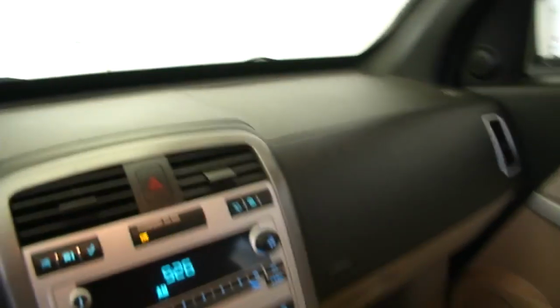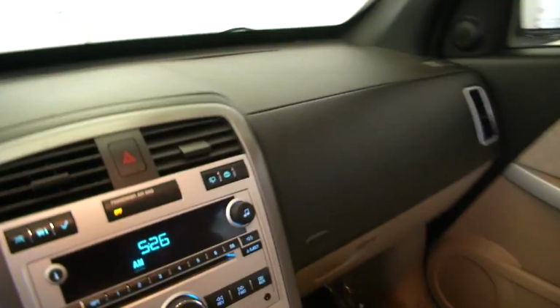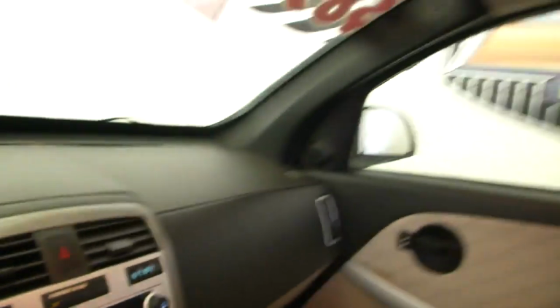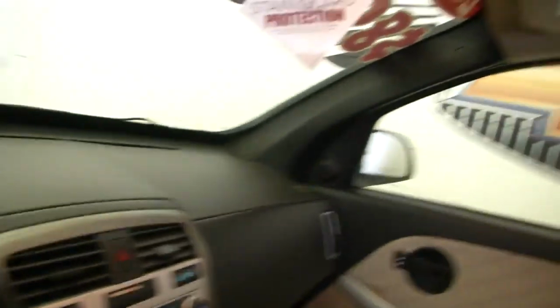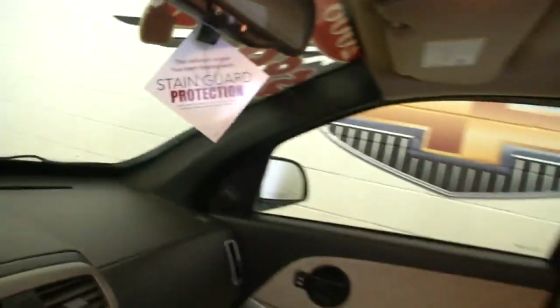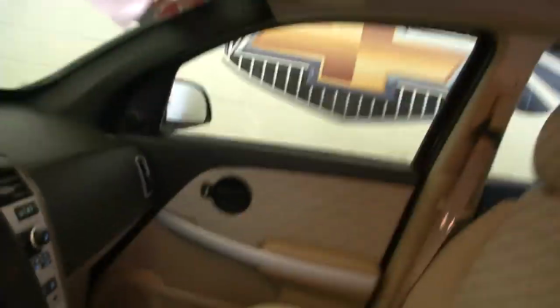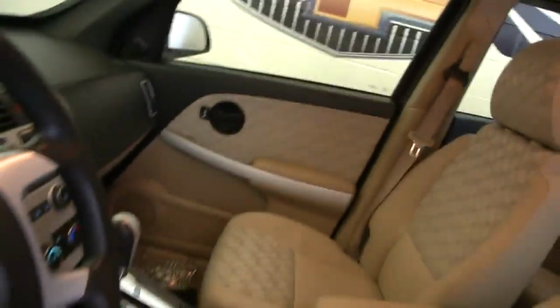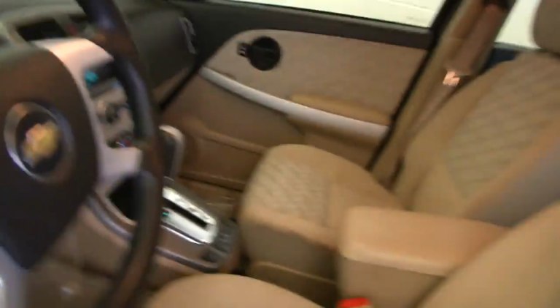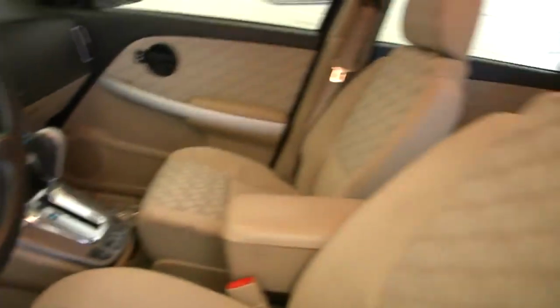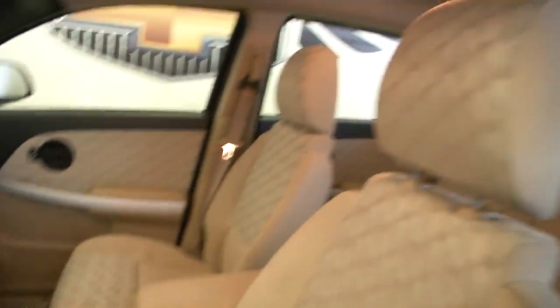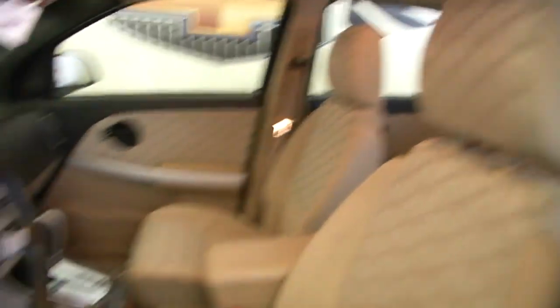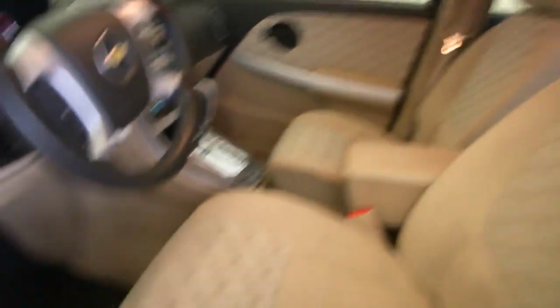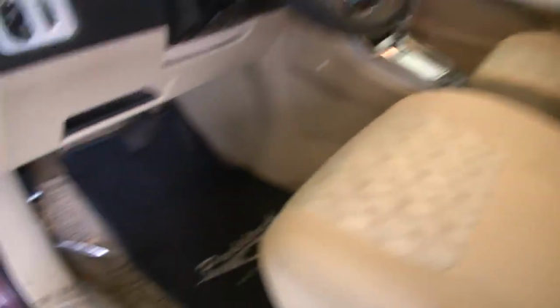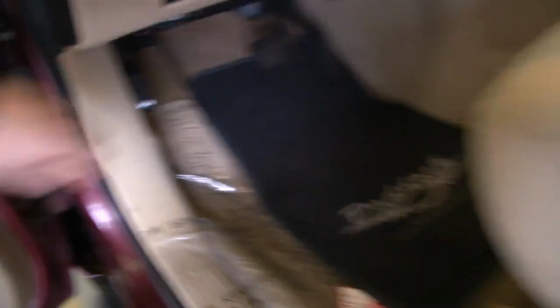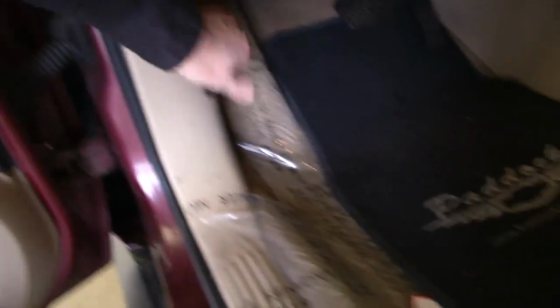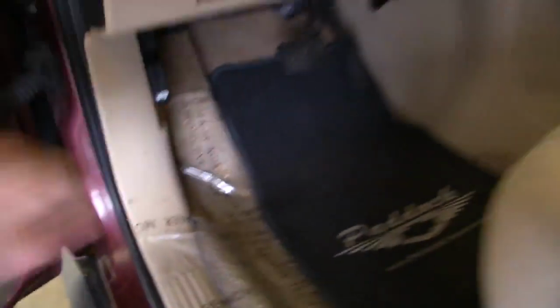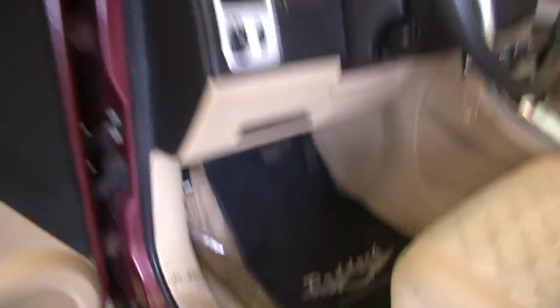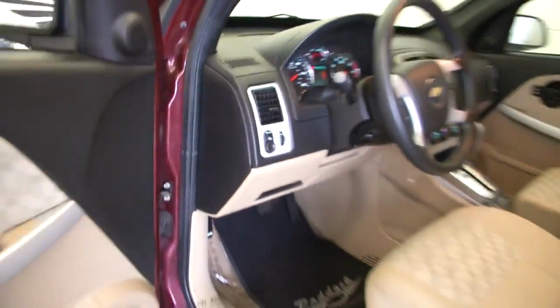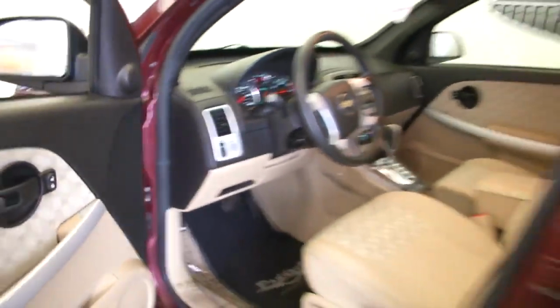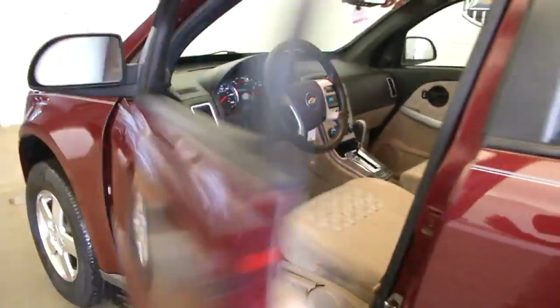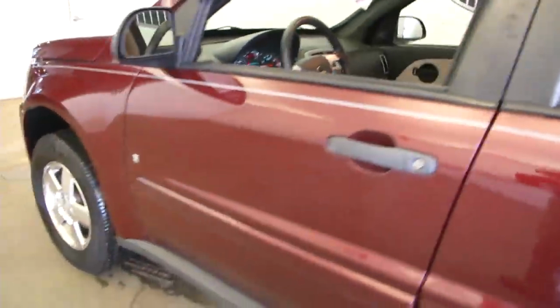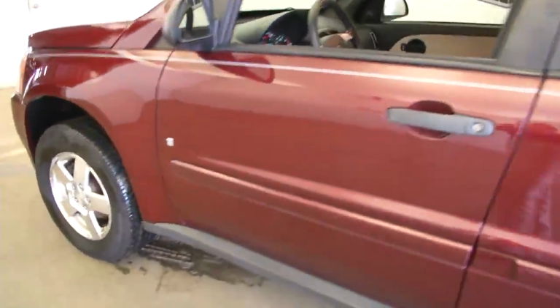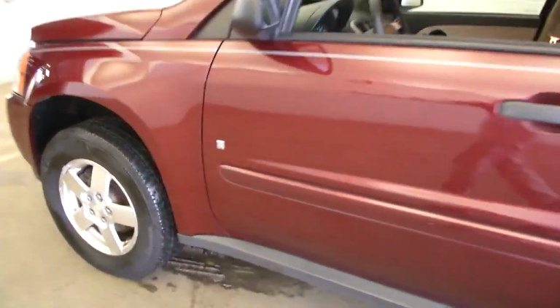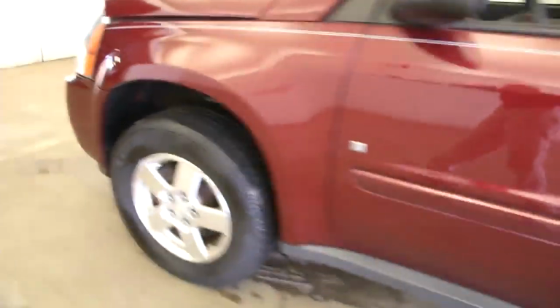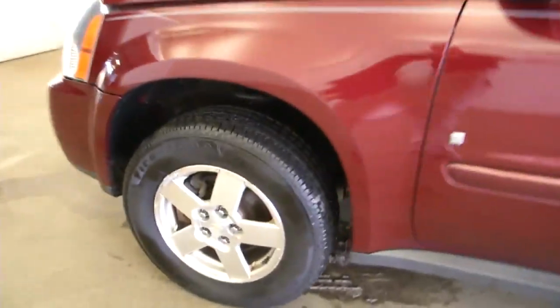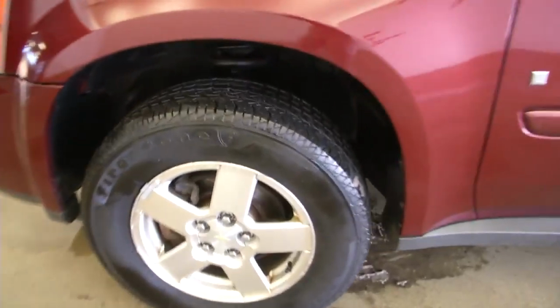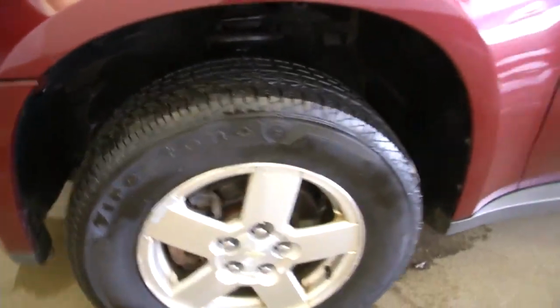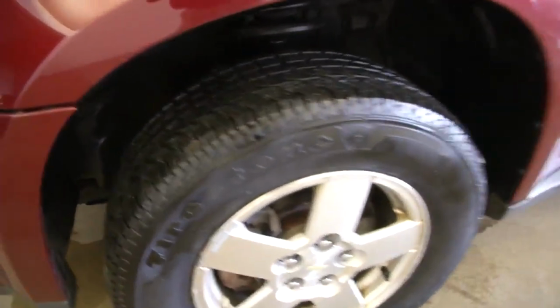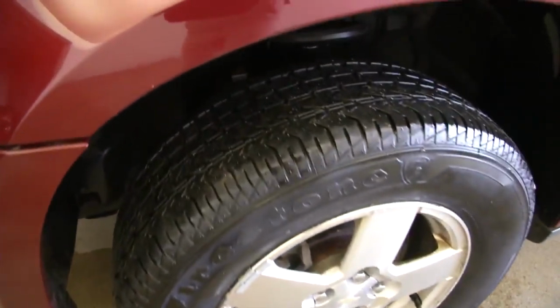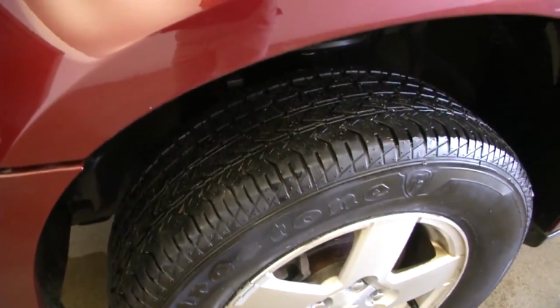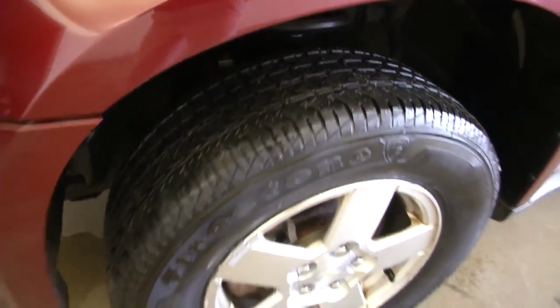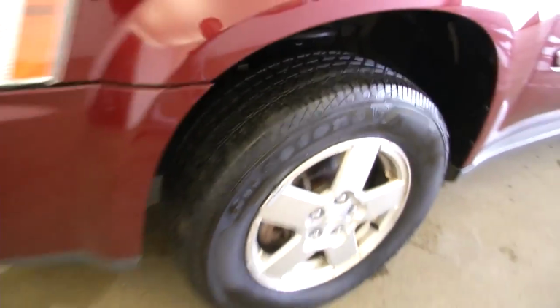Great little truck here. Going to pop the hood and walk around. Got some good tires on there with nice tread life on those tires.